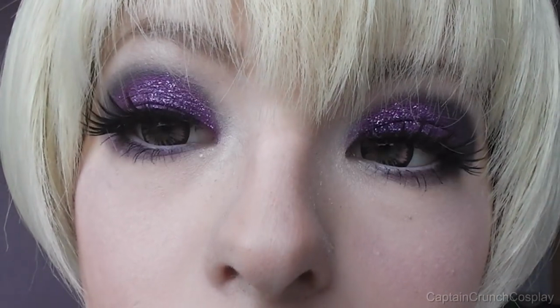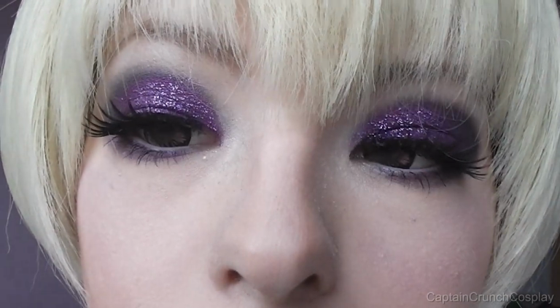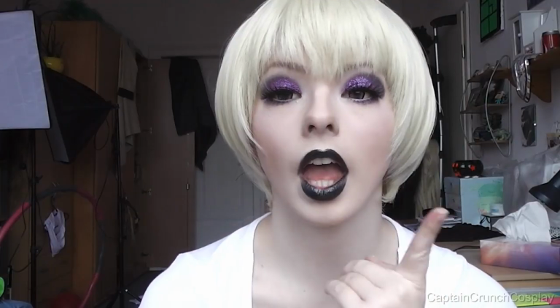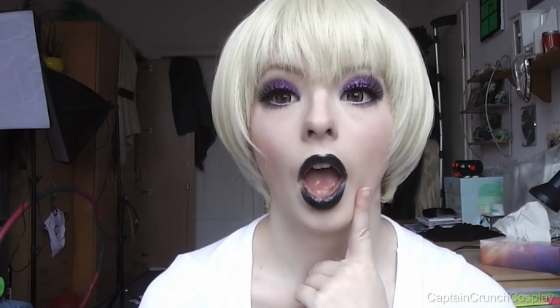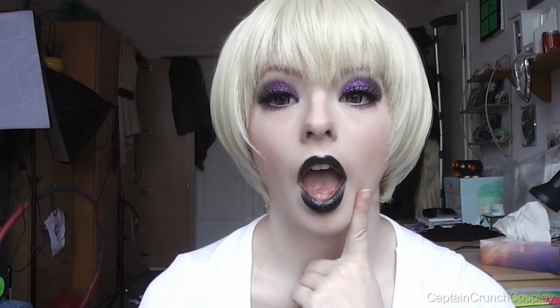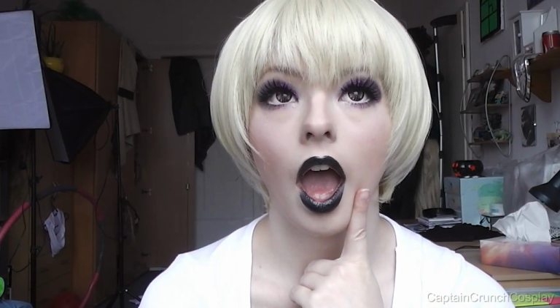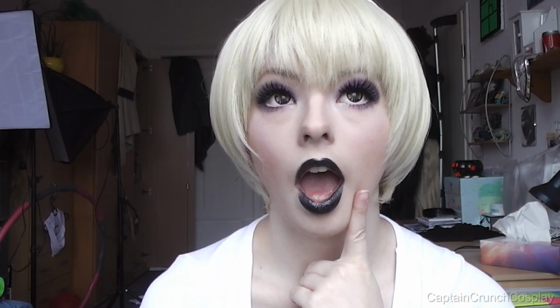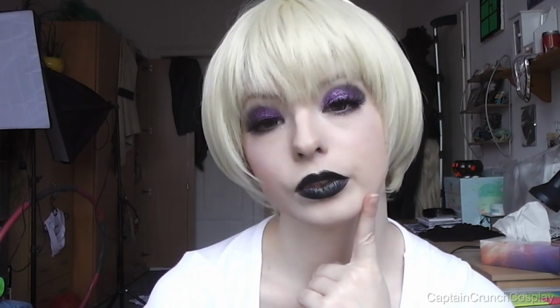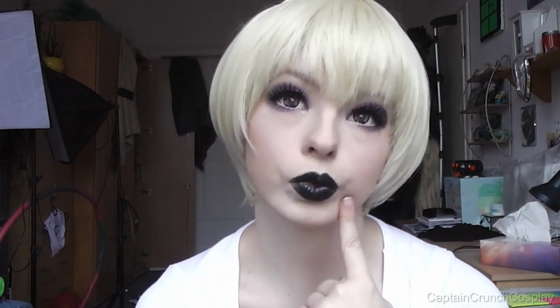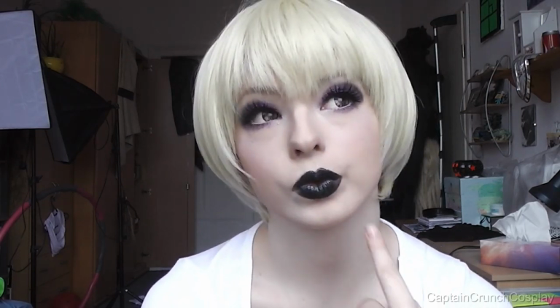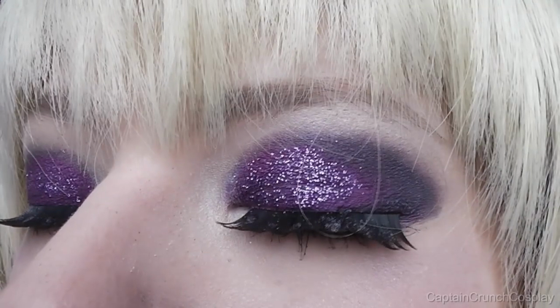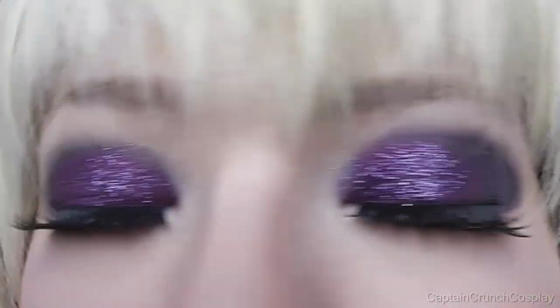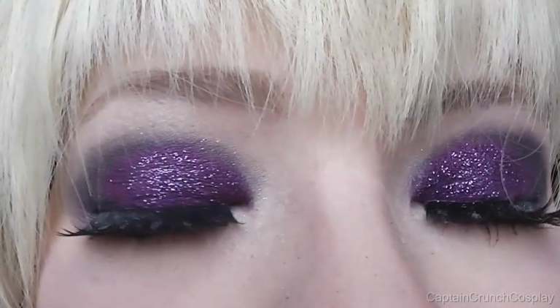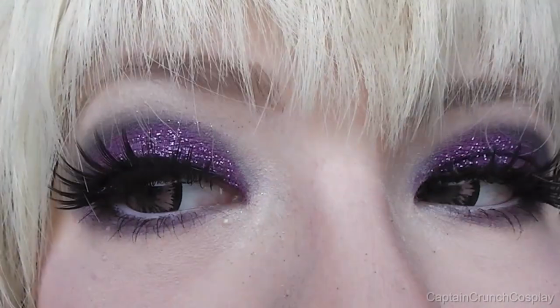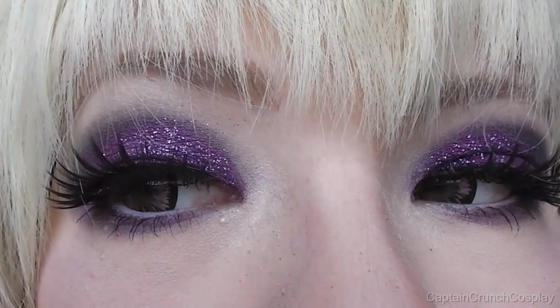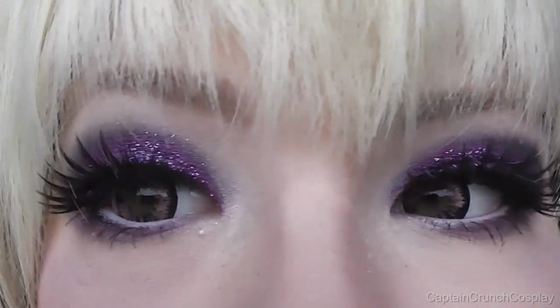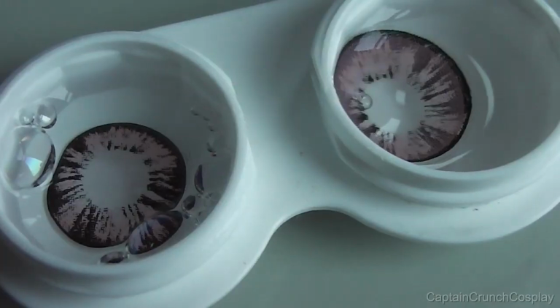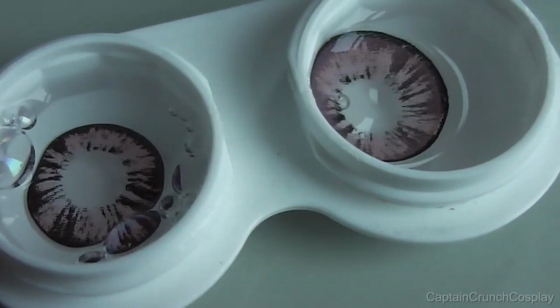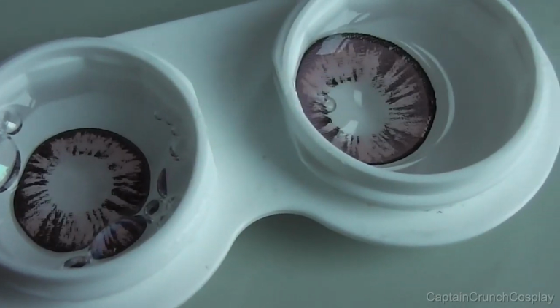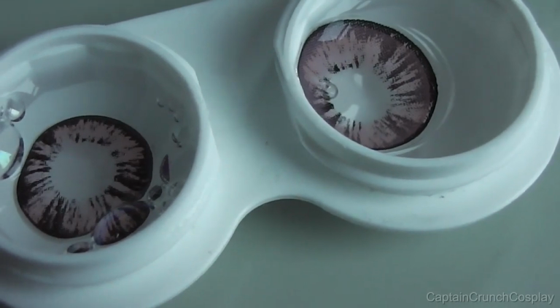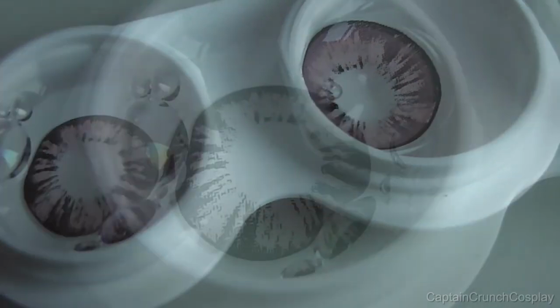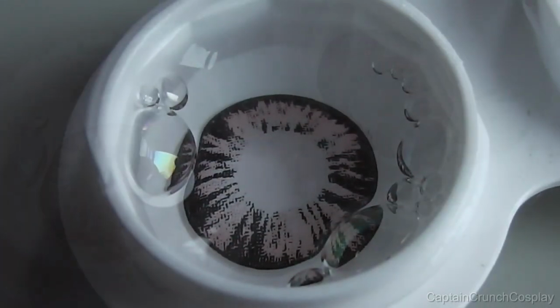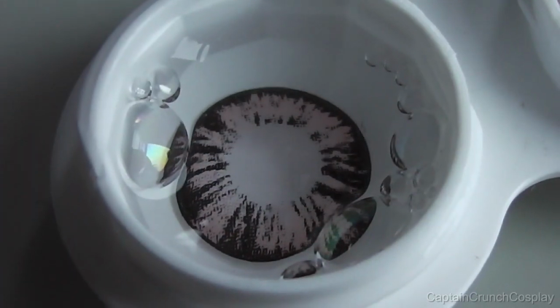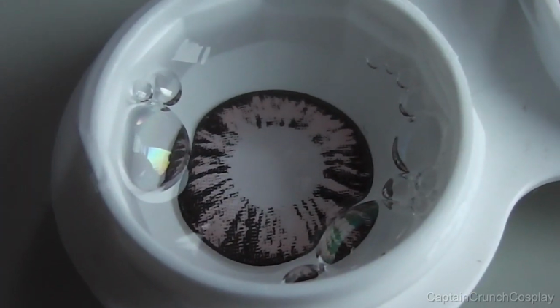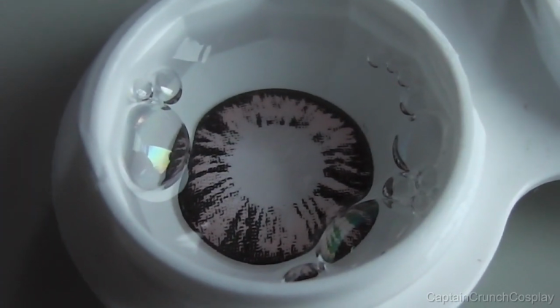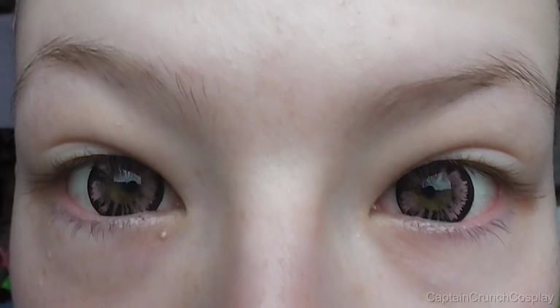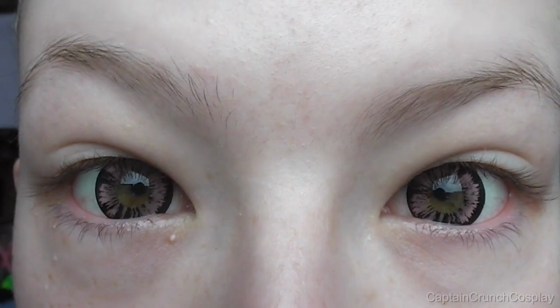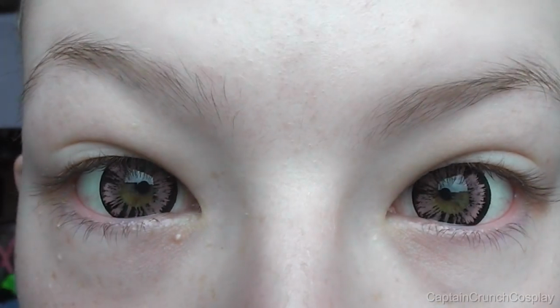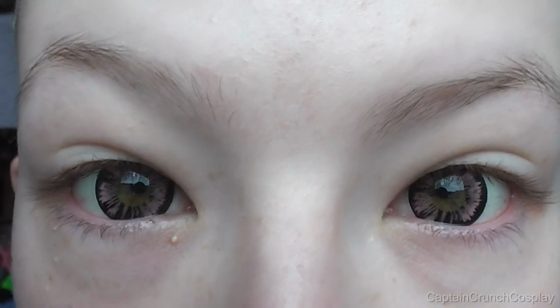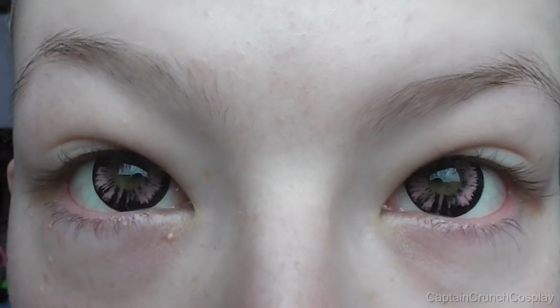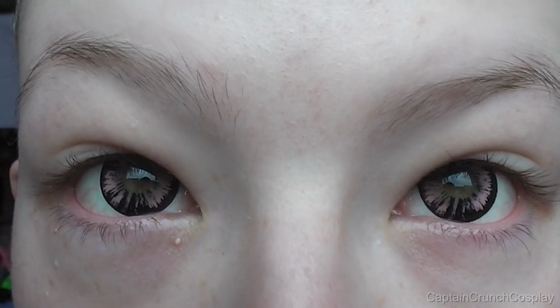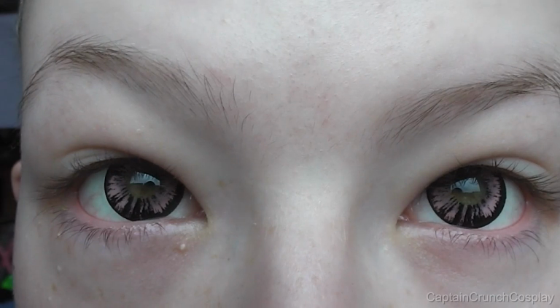Here is the makeup that I like to do for Rose, and yeah, lots of sparkle. I use the Tiger Pink lenses by C Deluxe and I will have the link for them in the description box.